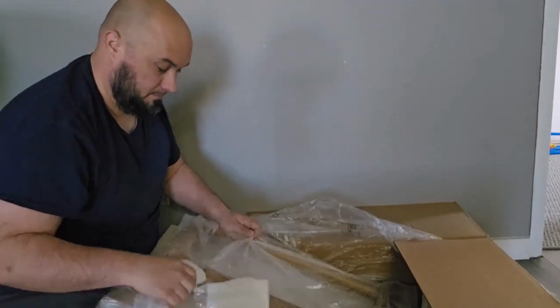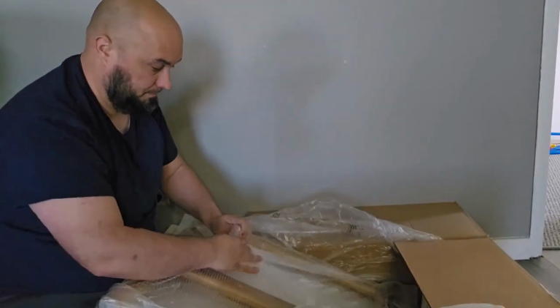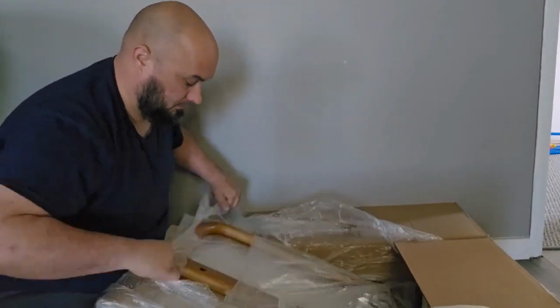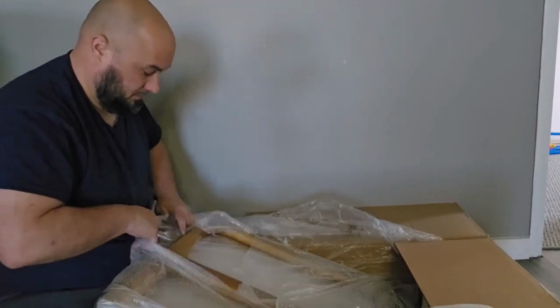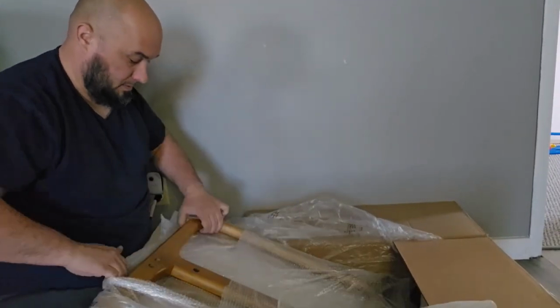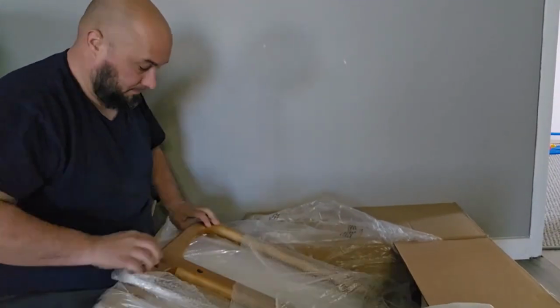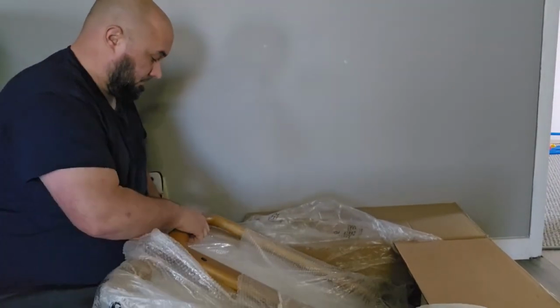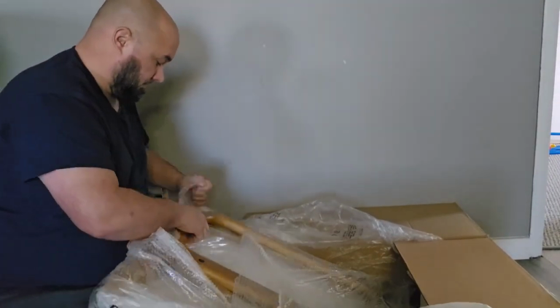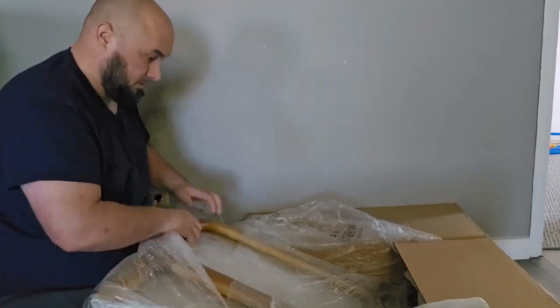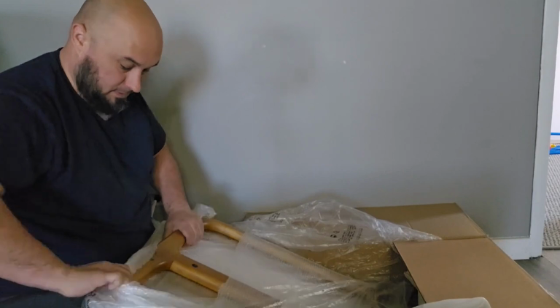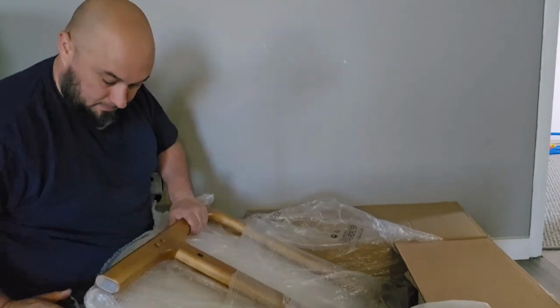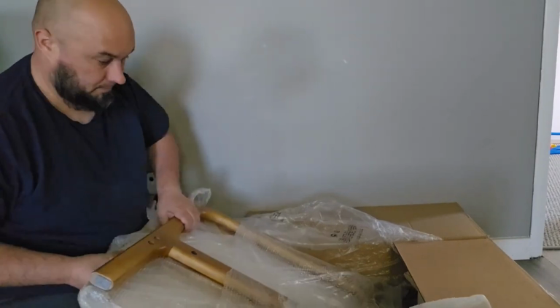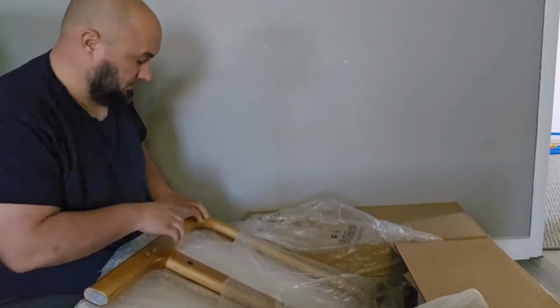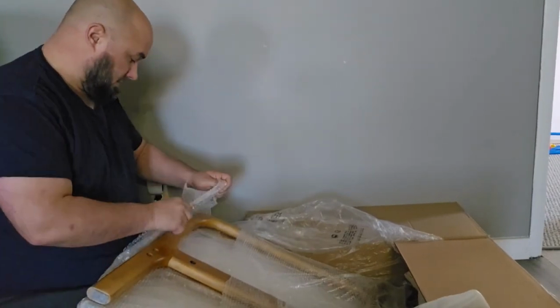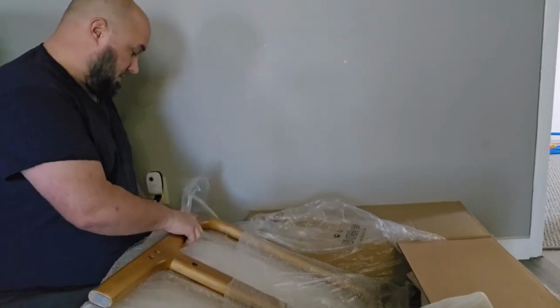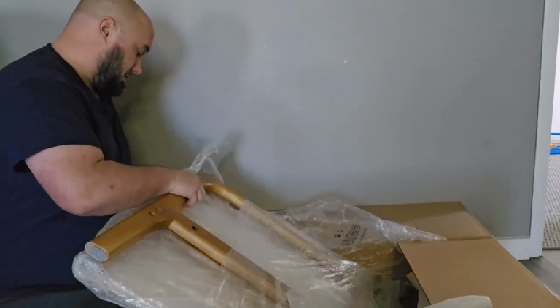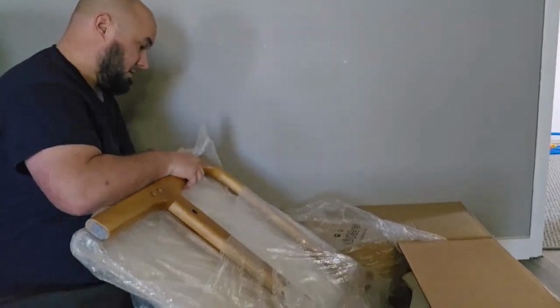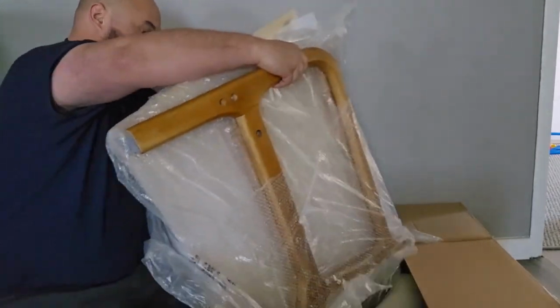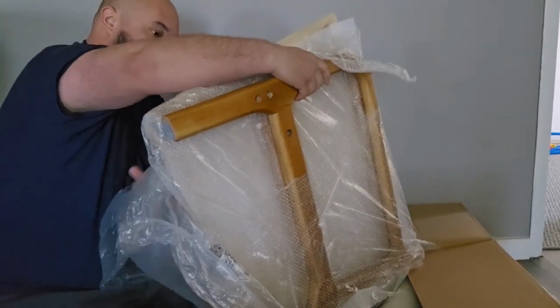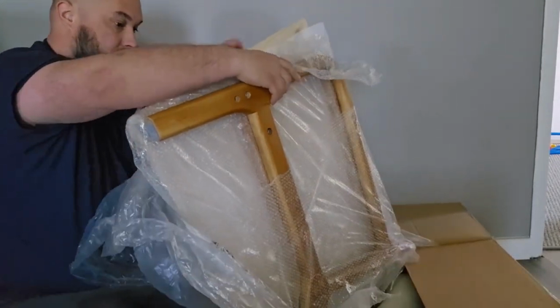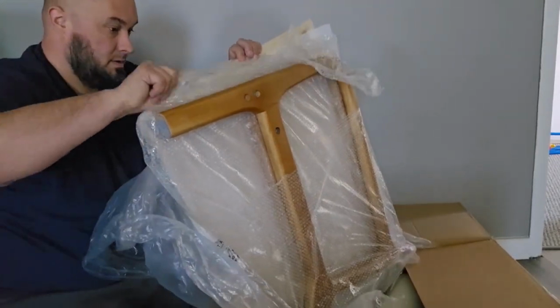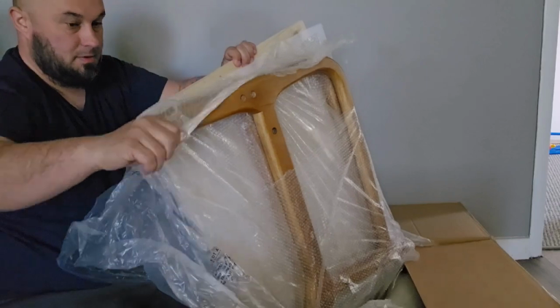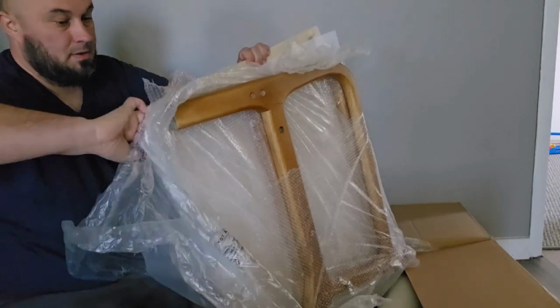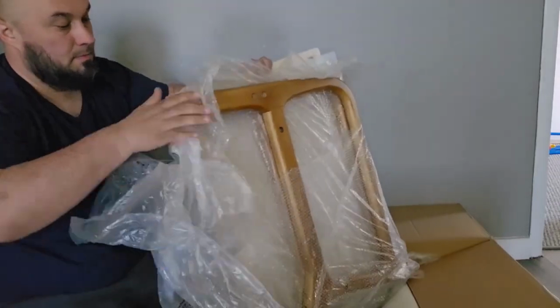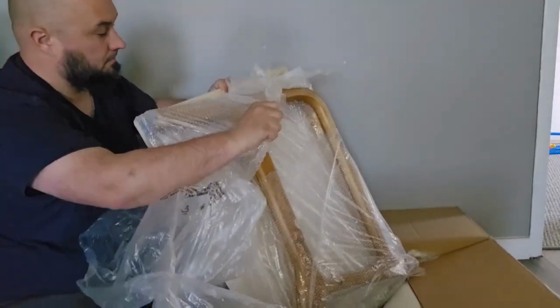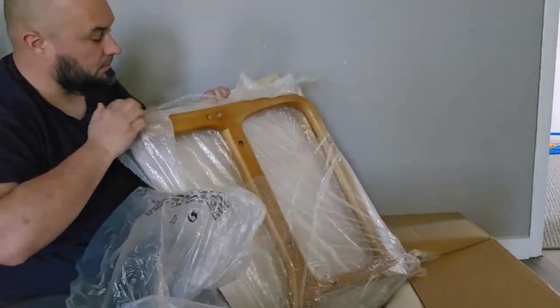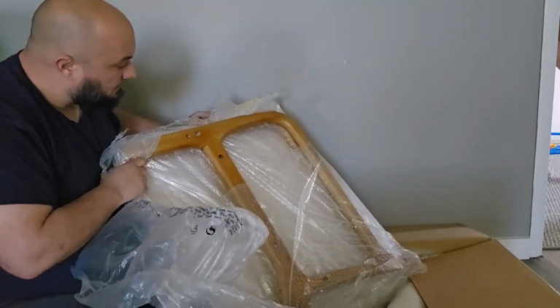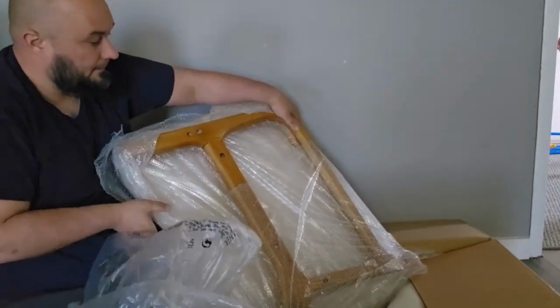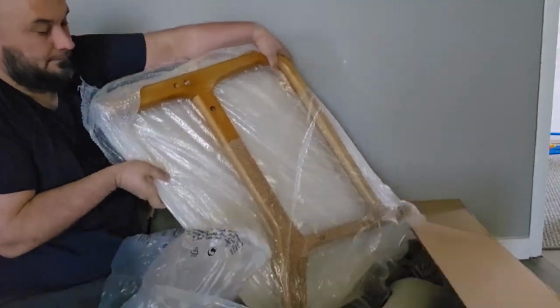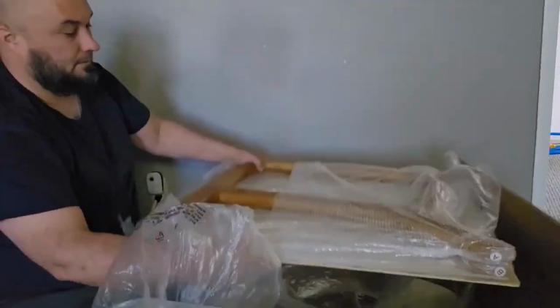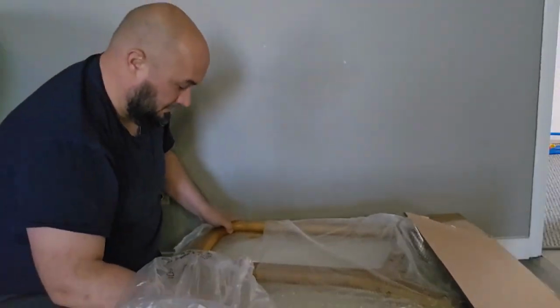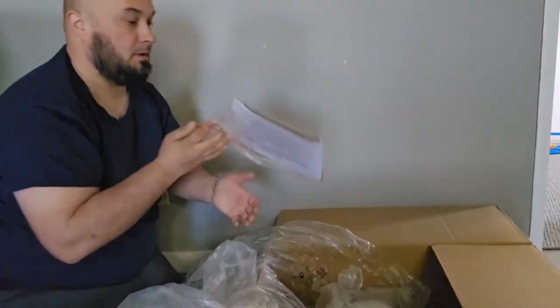Another great thing about this chair is it comes in eight beautiful colors: linen beige, teddy fleece white, linen dark gray, microfiber rustic, linen burnt orange, and microfiber dark gray.